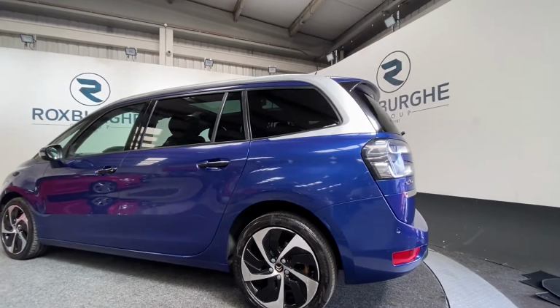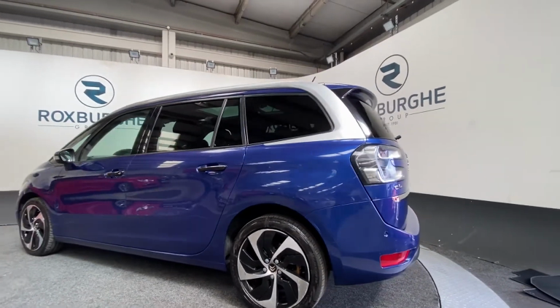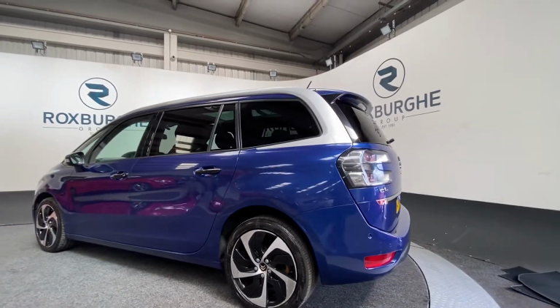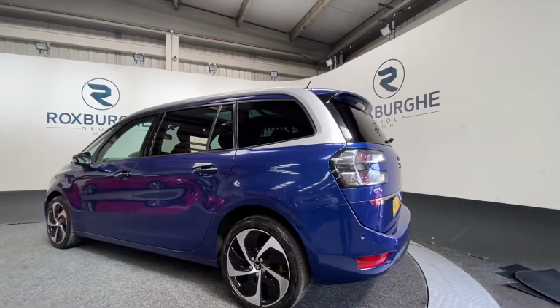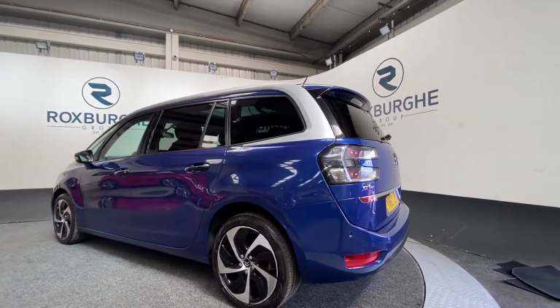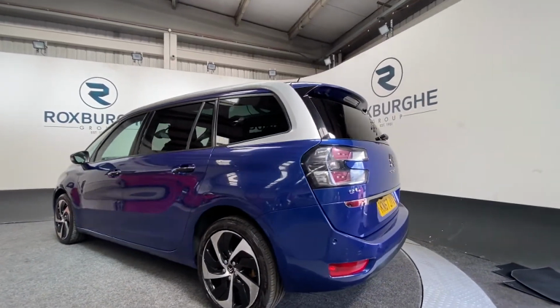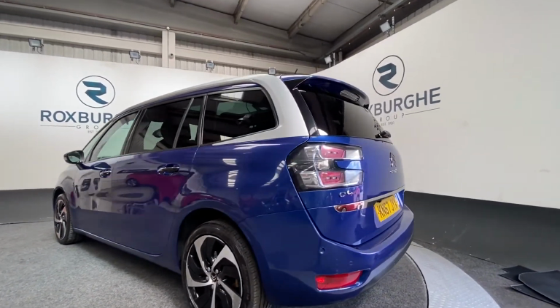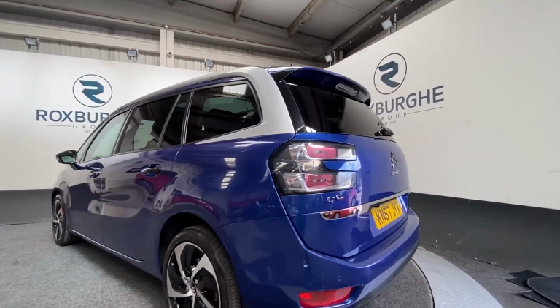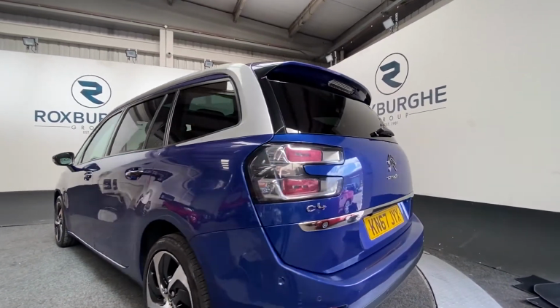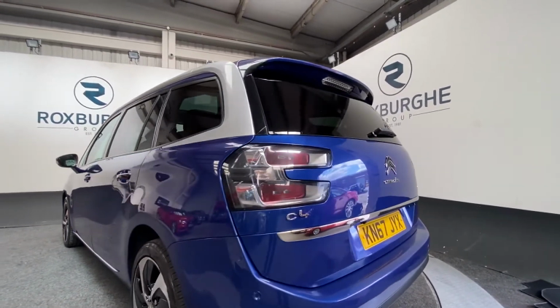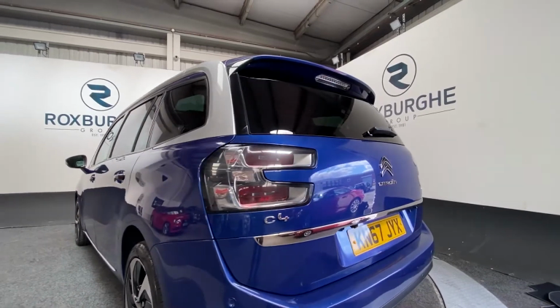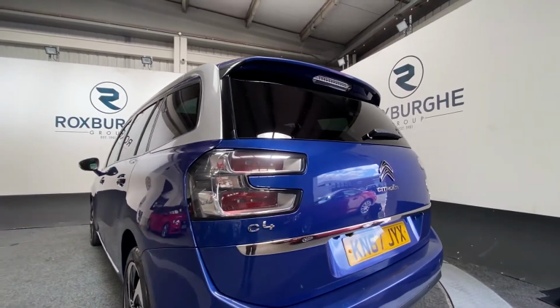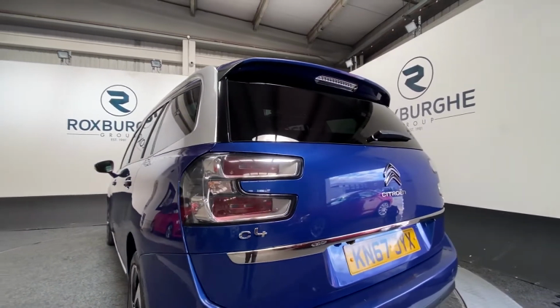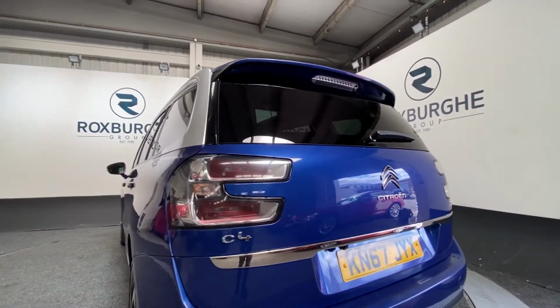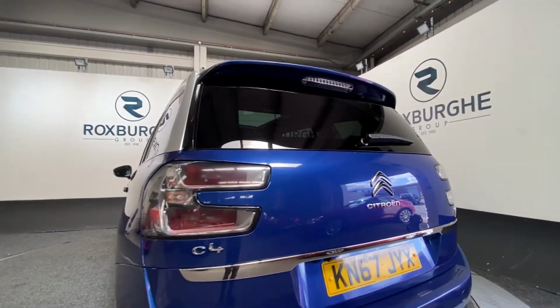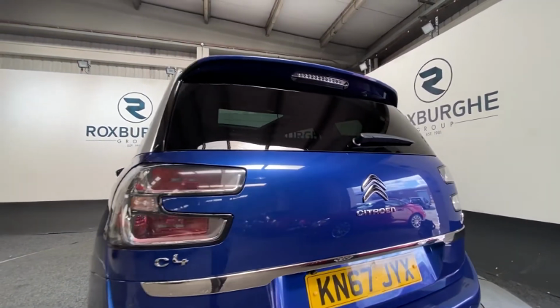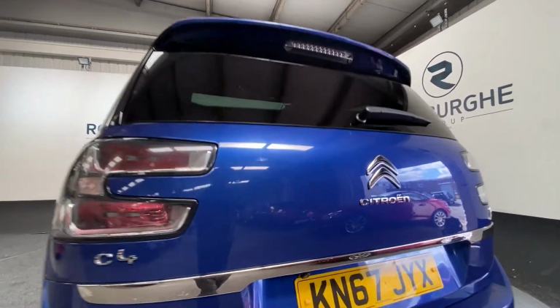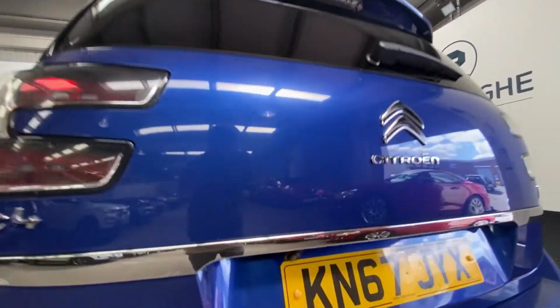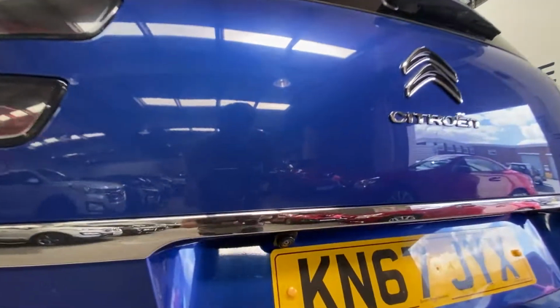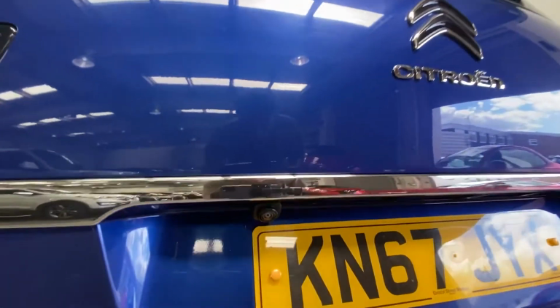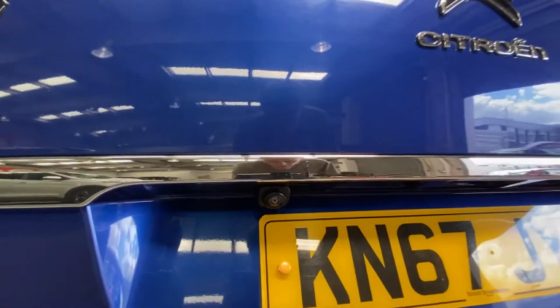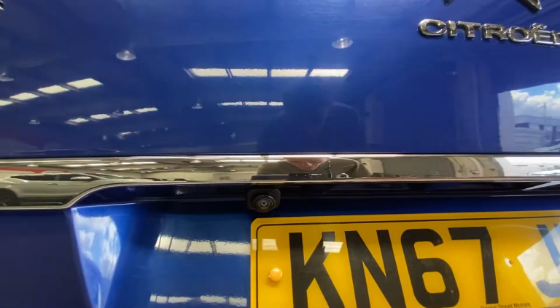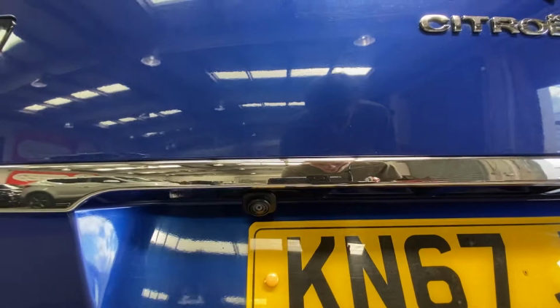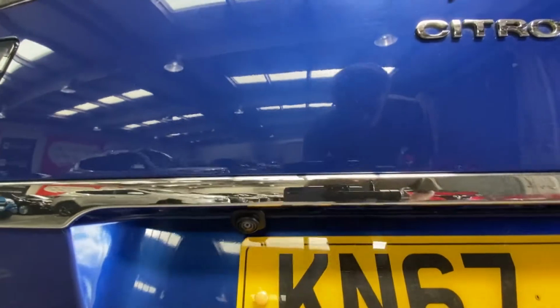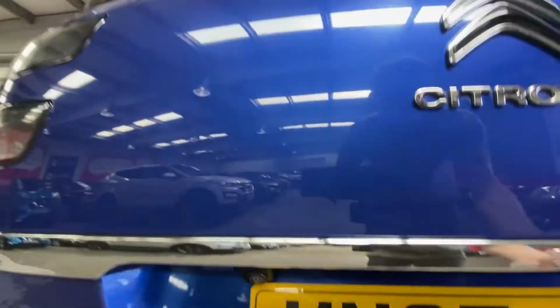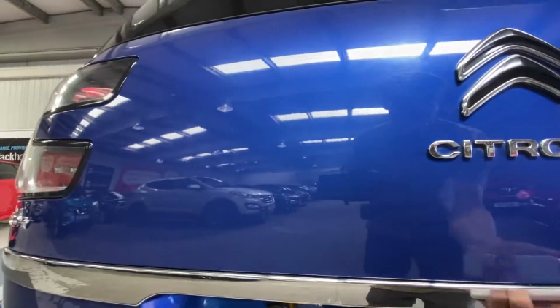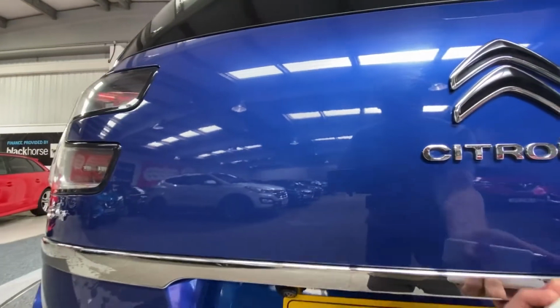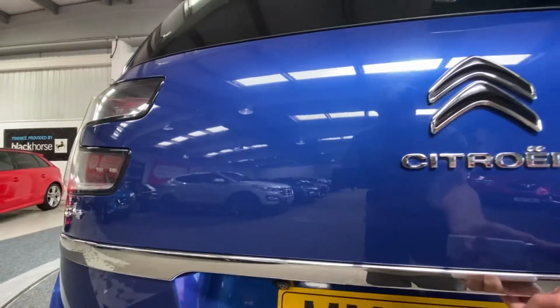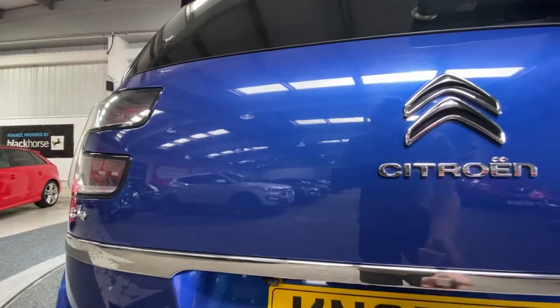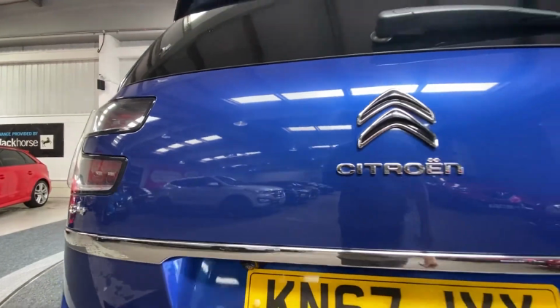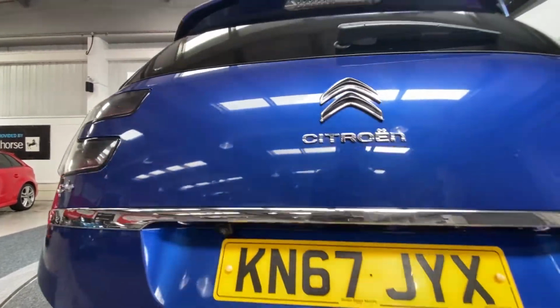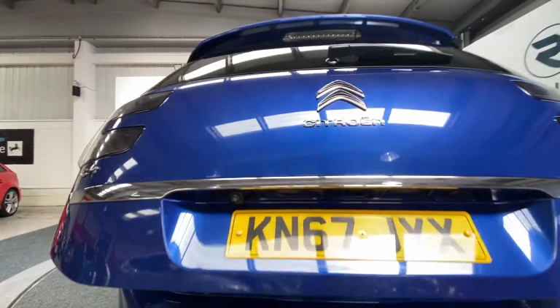As you come around to the back we'll get a look at those rear parking sensors, giving us all-round parking sensors. We've also got a rear parking camera and touch button tailgate.